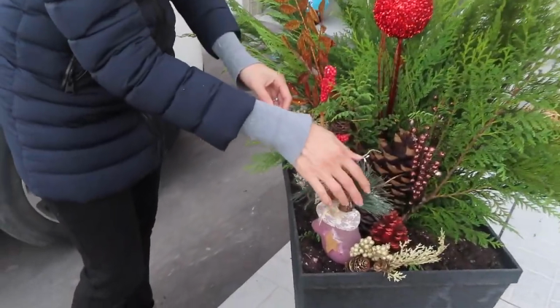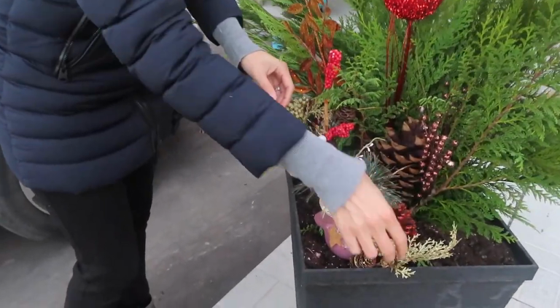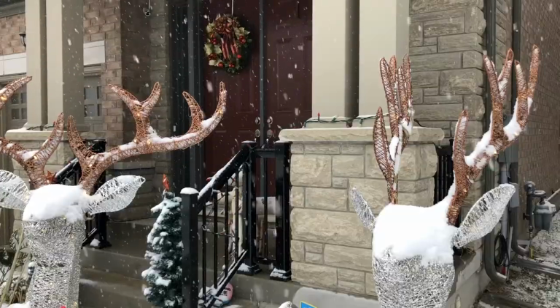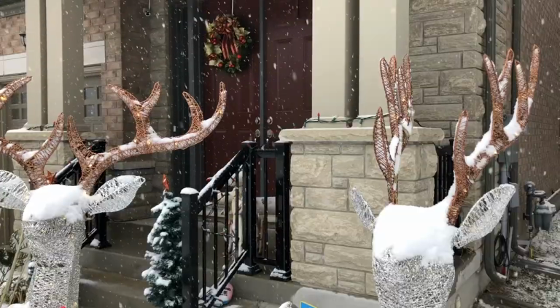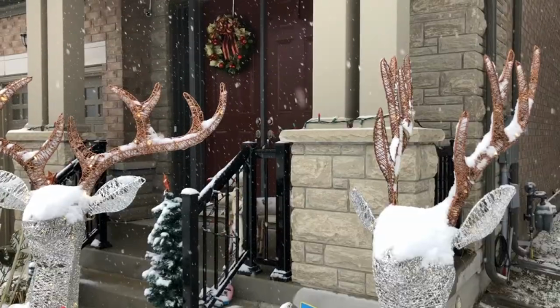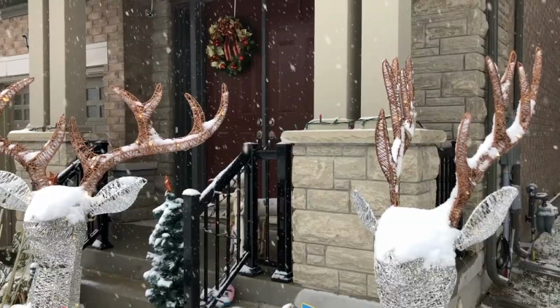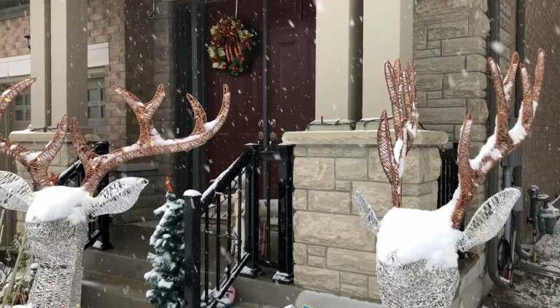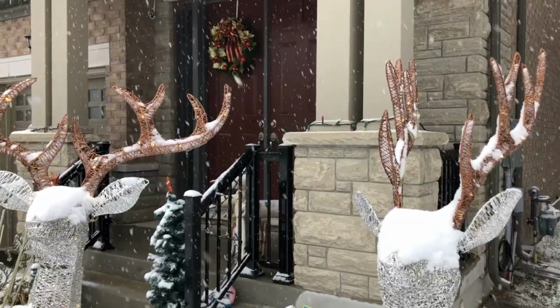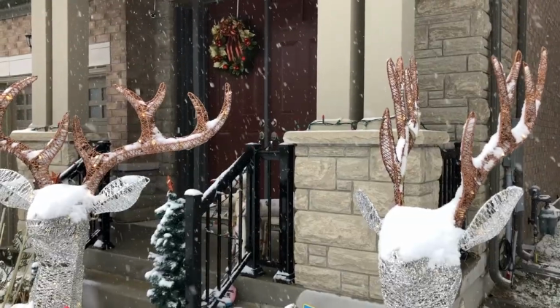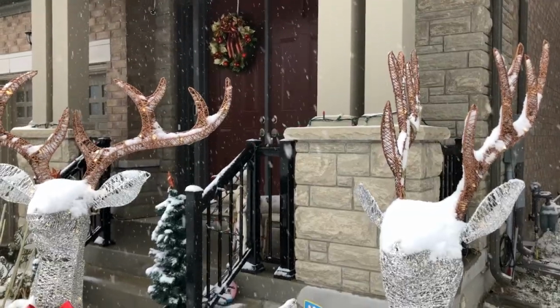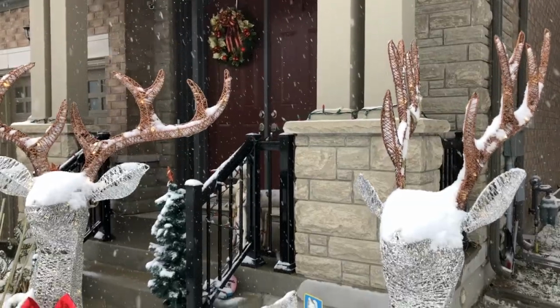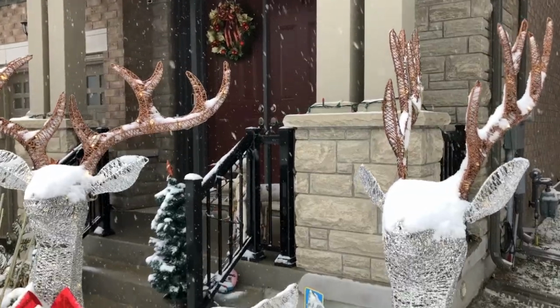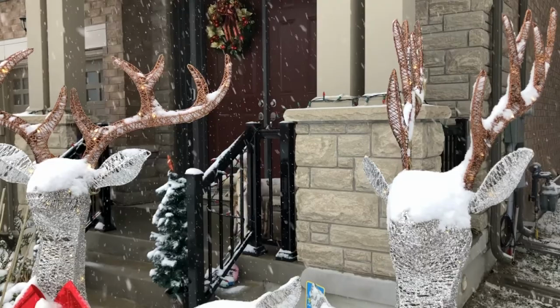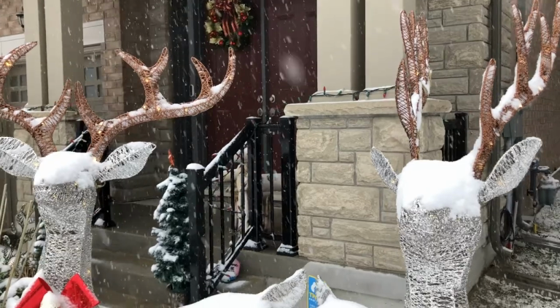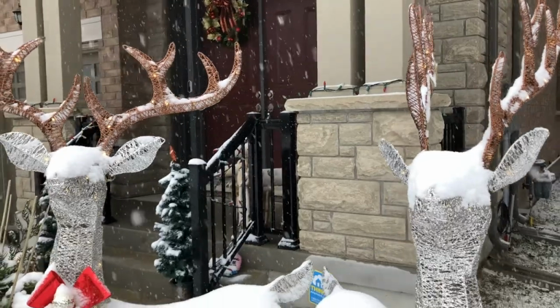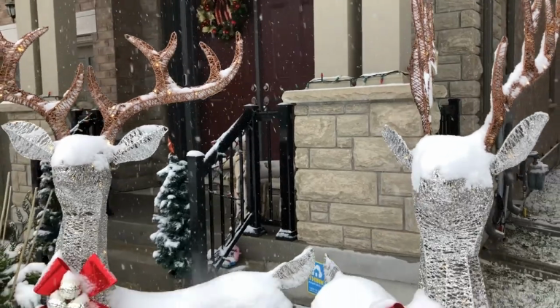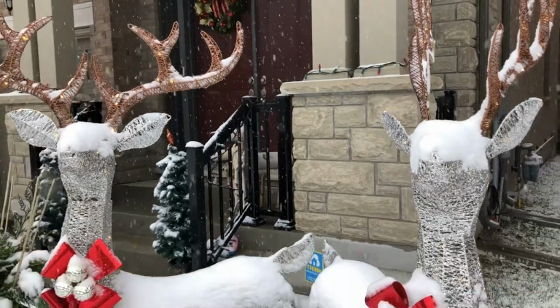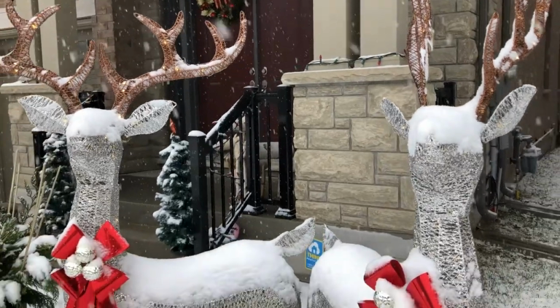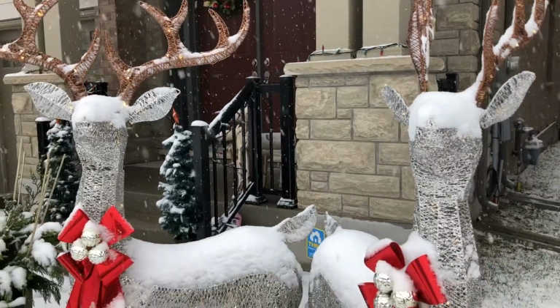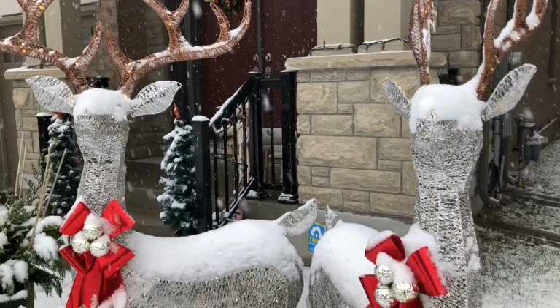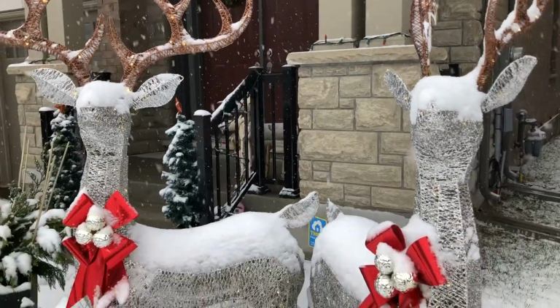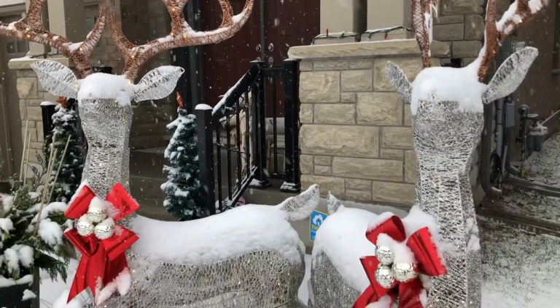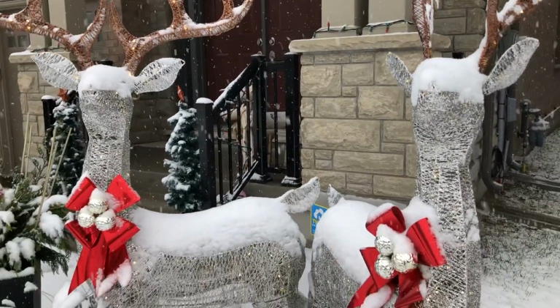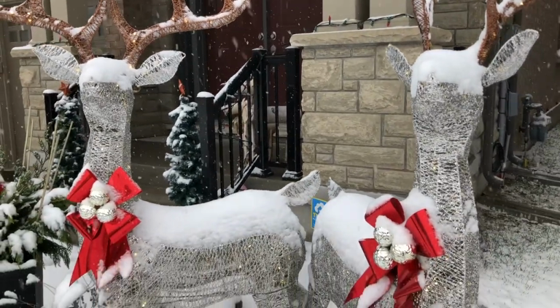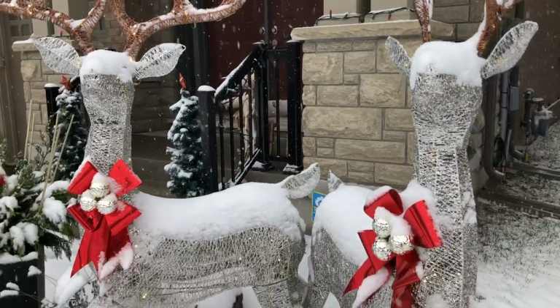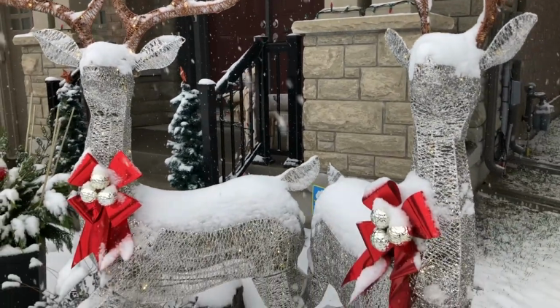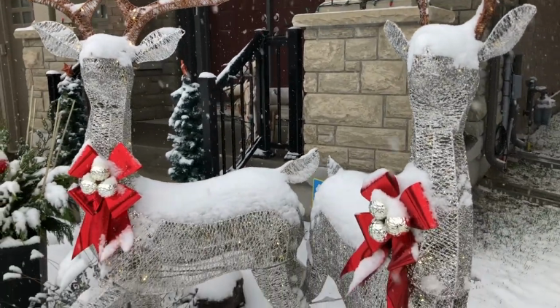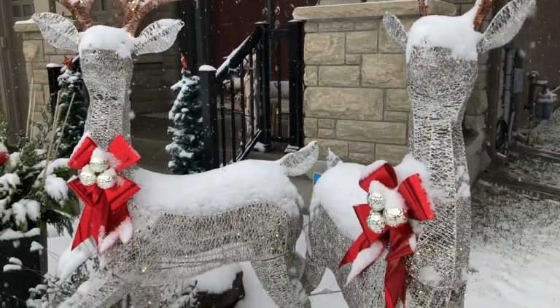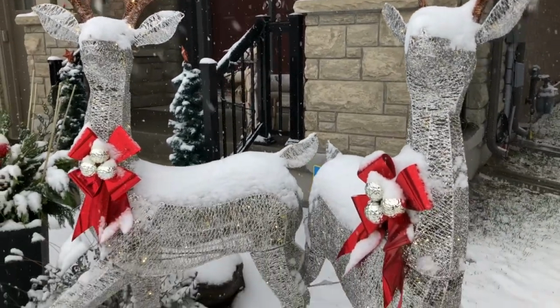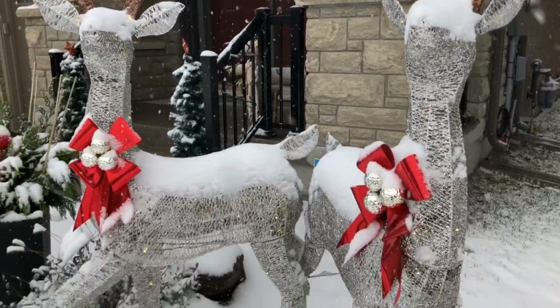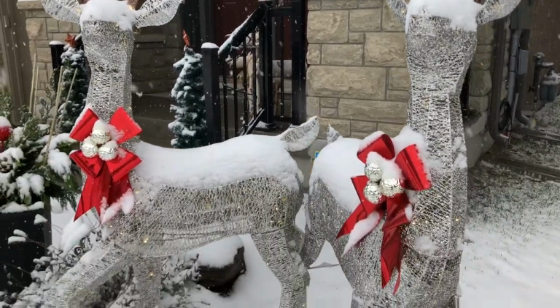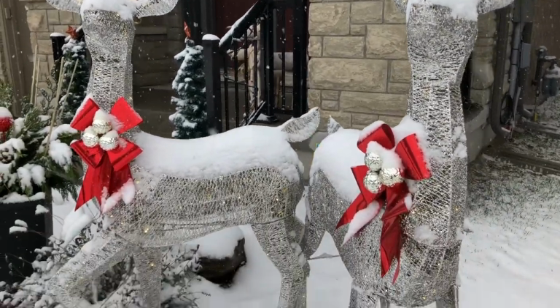At last, here is the finished product set on display in the front of our house. I have to tell you that Monica was just thrilled at how beautiful they look.